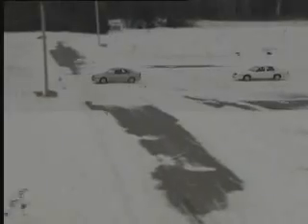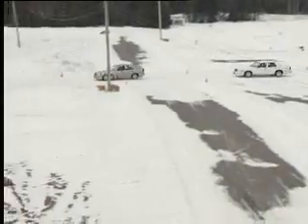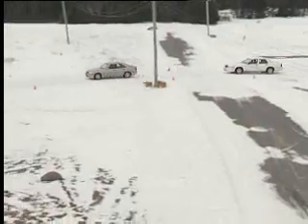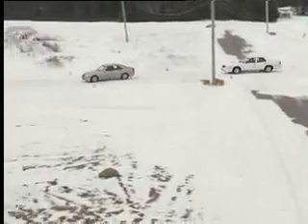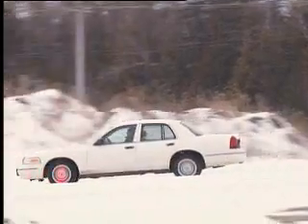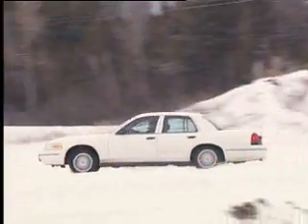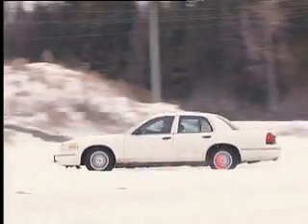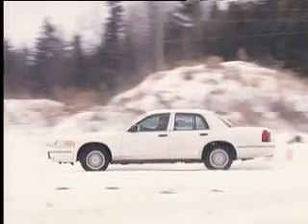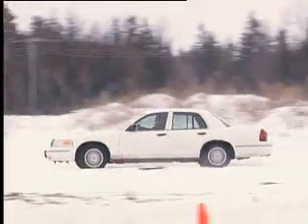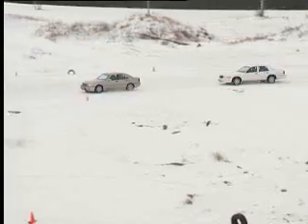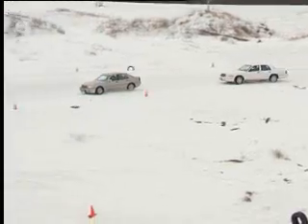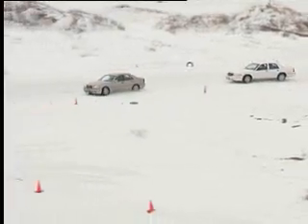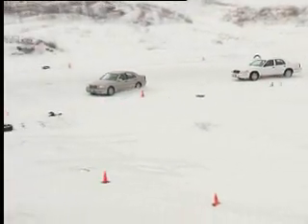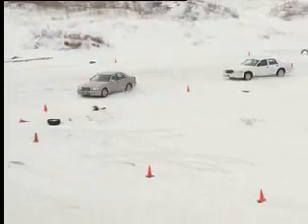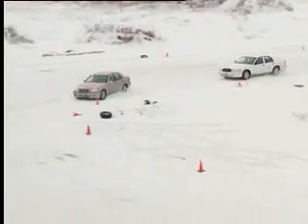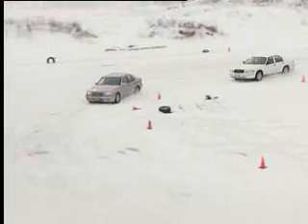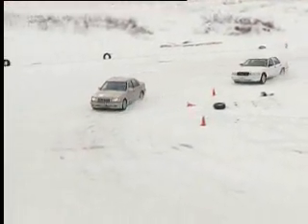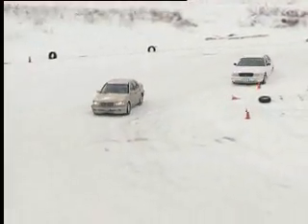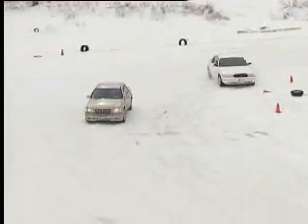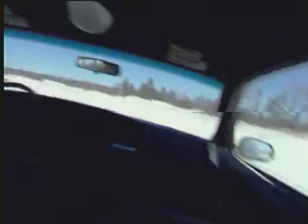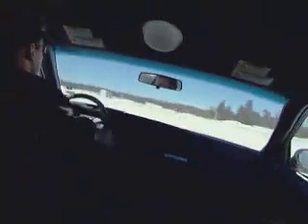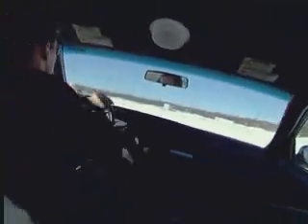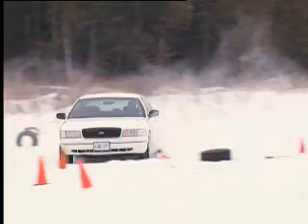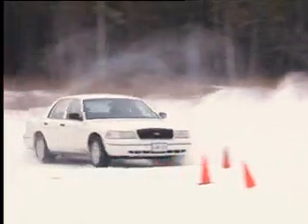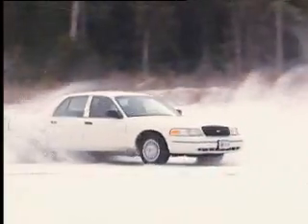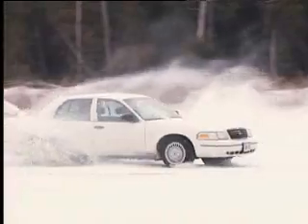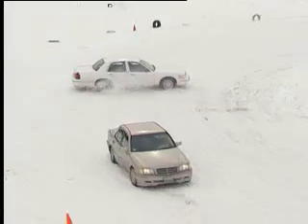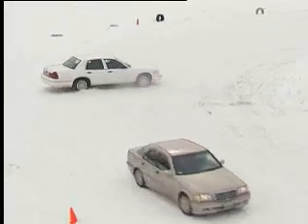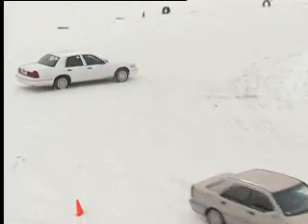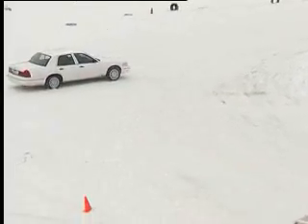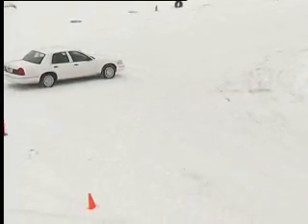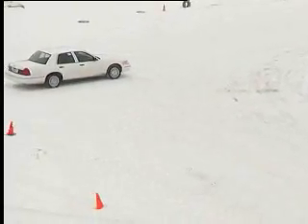In the cornering demonstration, the two vehicles approach a snow-covered curve at the same speed. The leading car with four winter tires safely negotiates the curve. The following car begins to slide, loses control, and spins completely around.